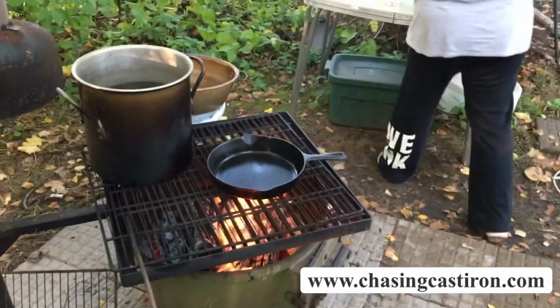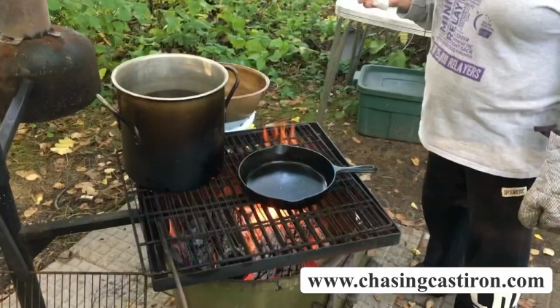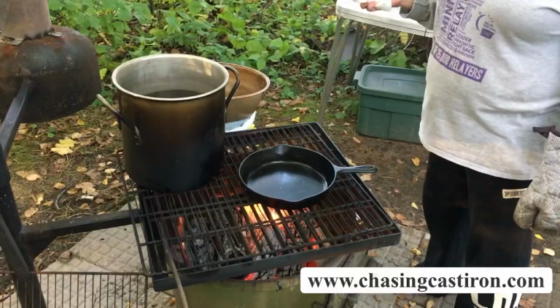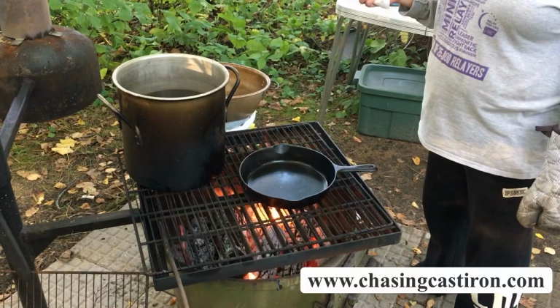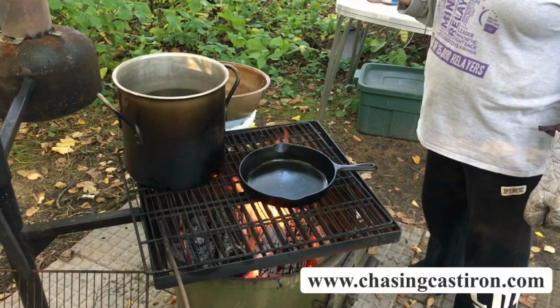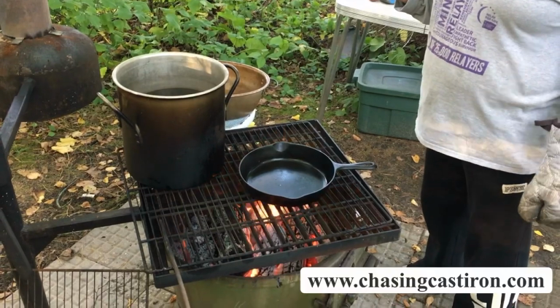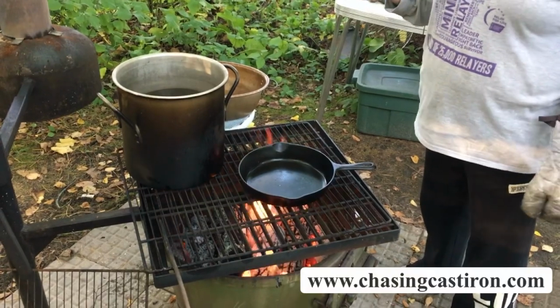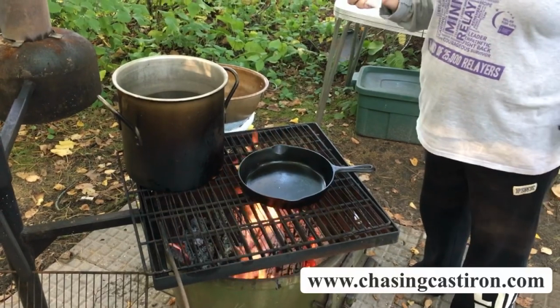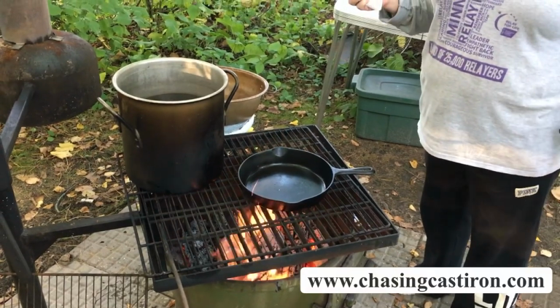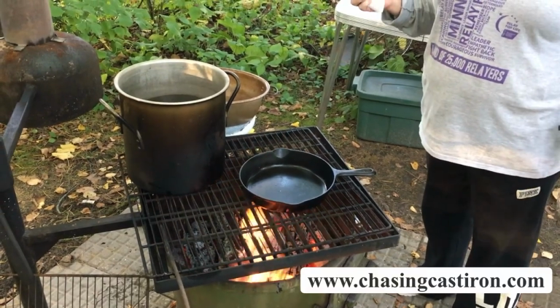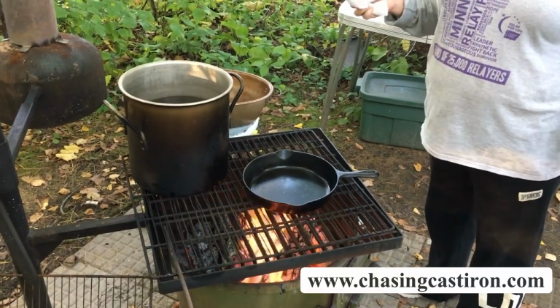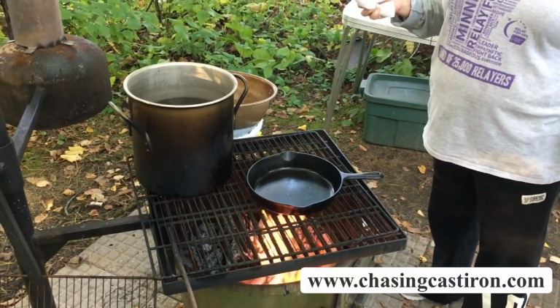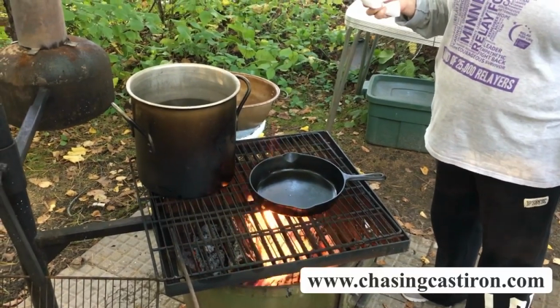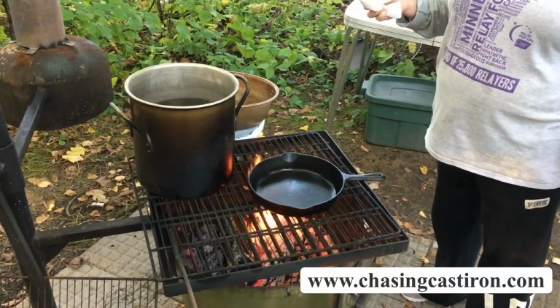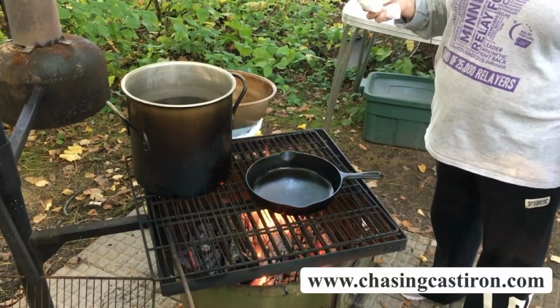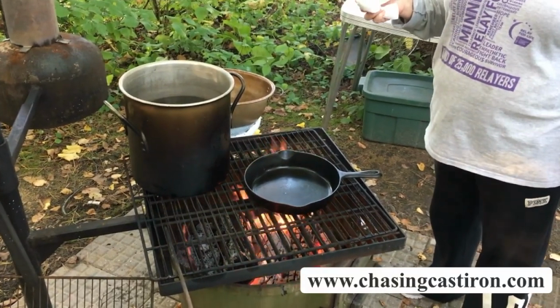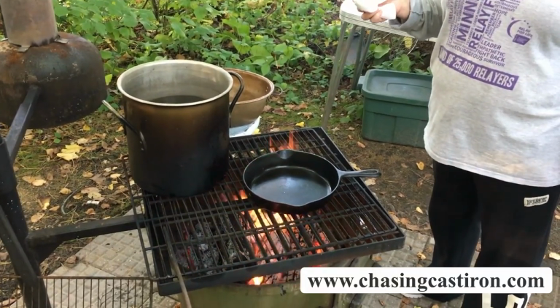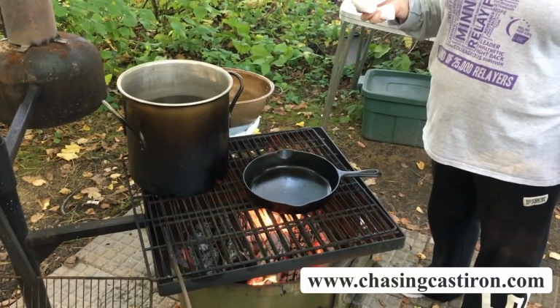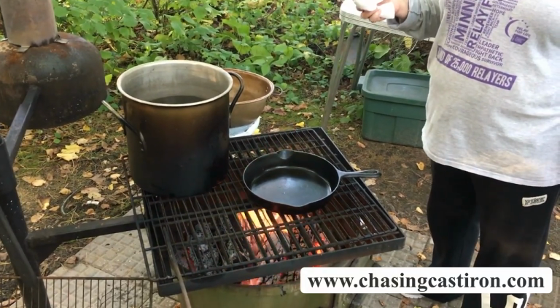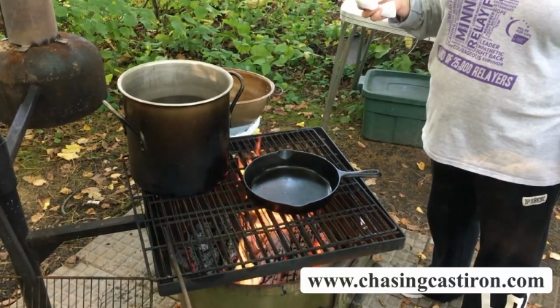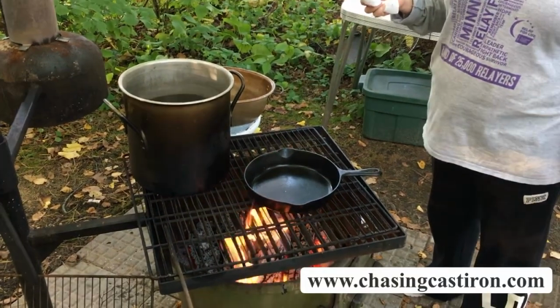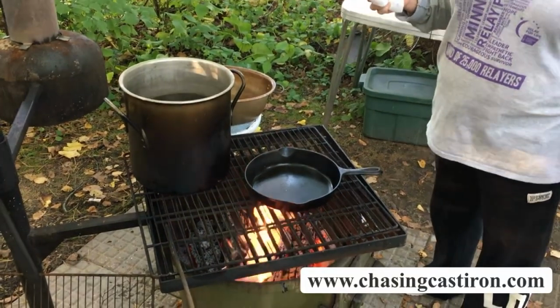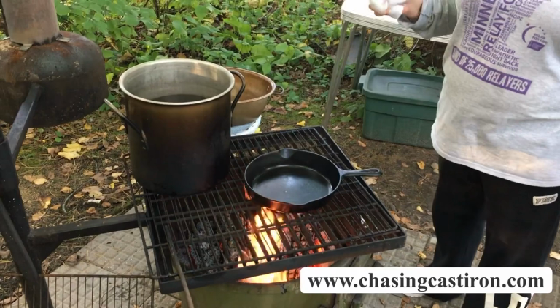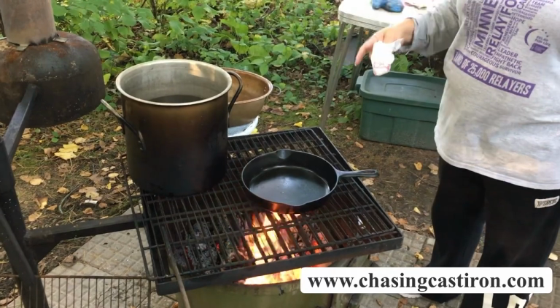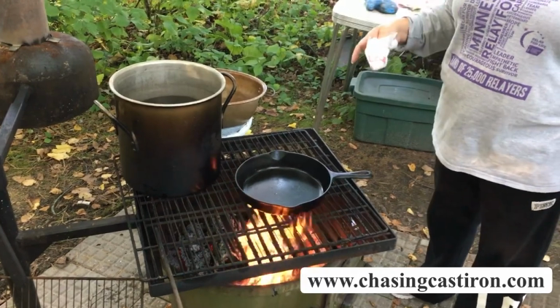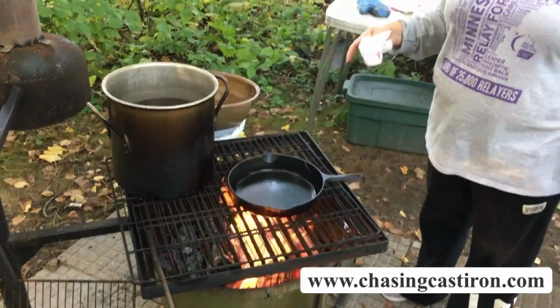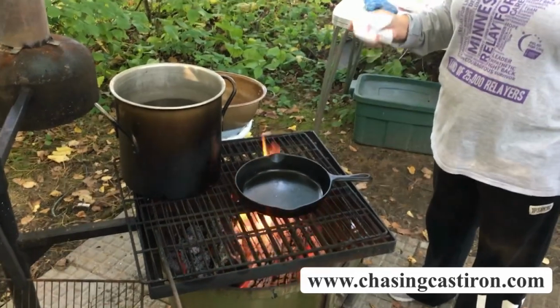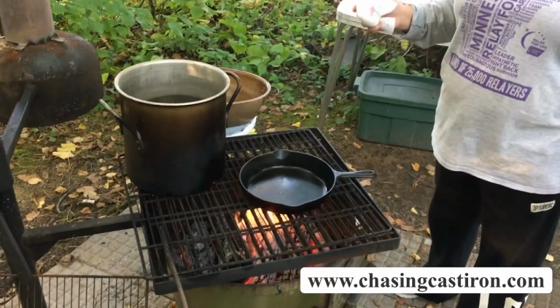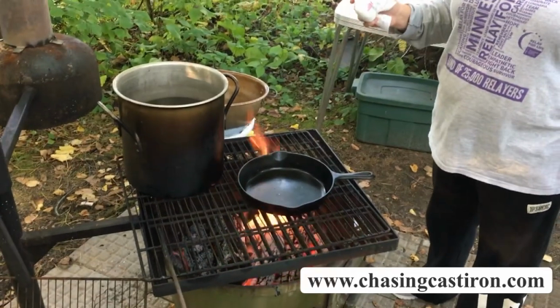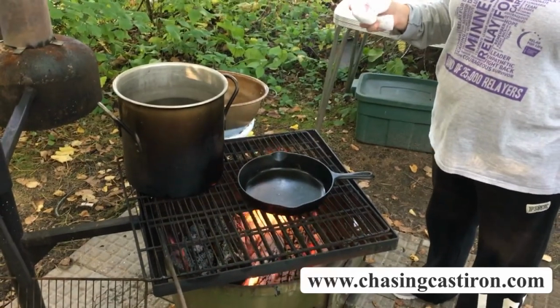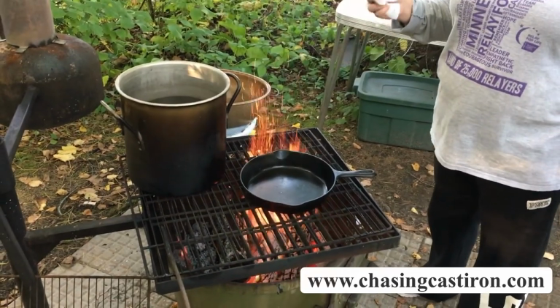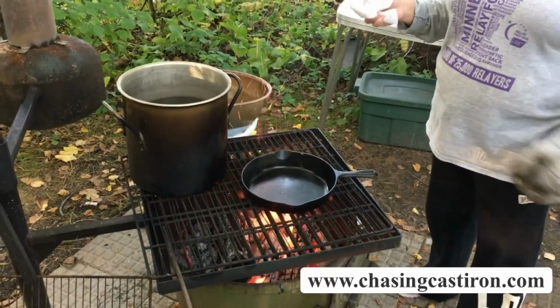This is Sinkastiron.com Campfire Cooking. Tonight we're going to make some cornbread in our number 8 skillet to go with the chili we made earlier.